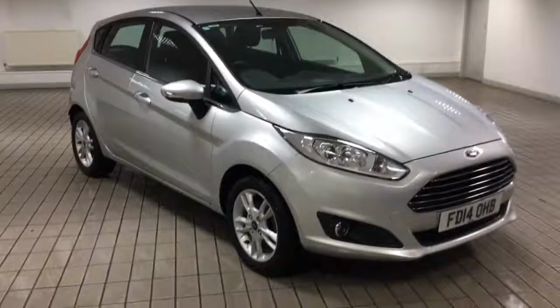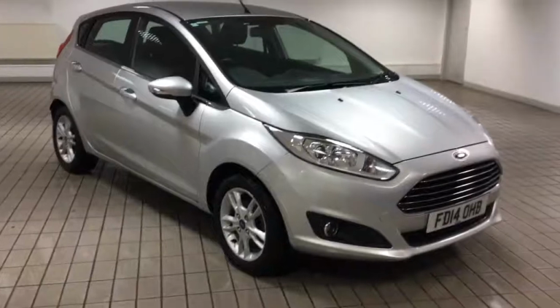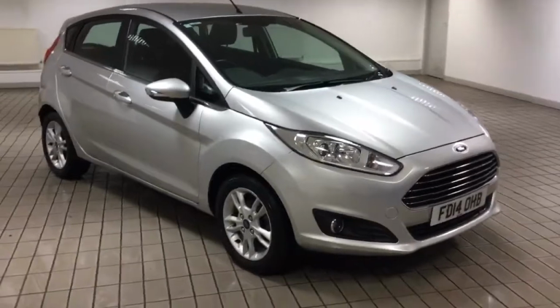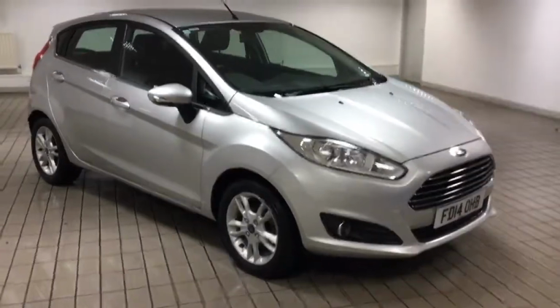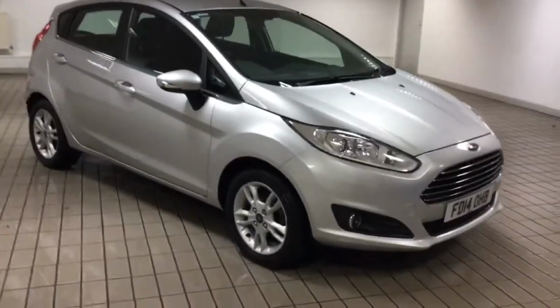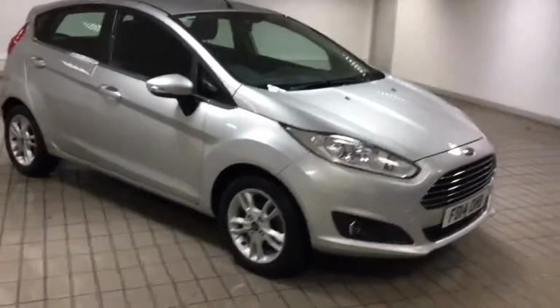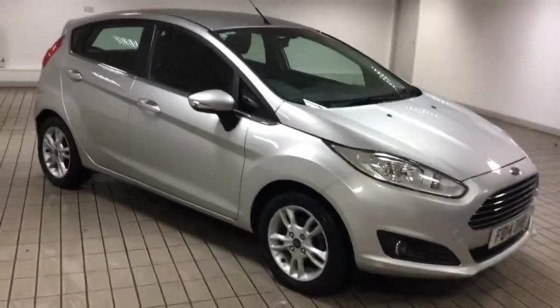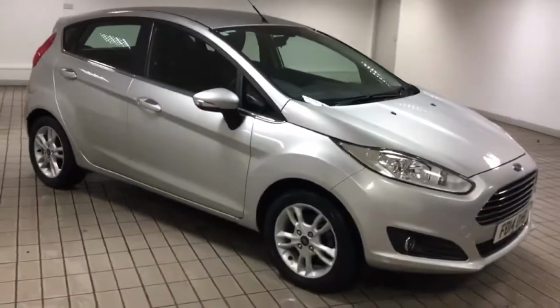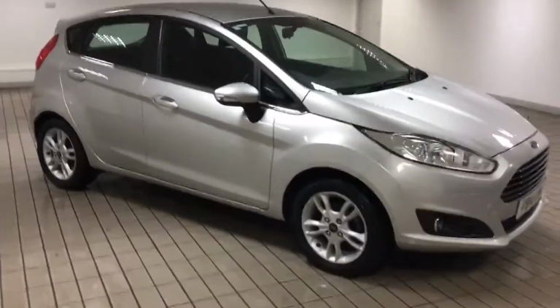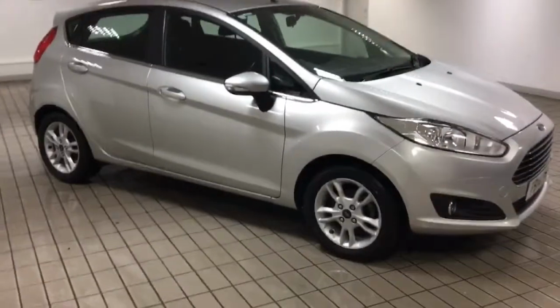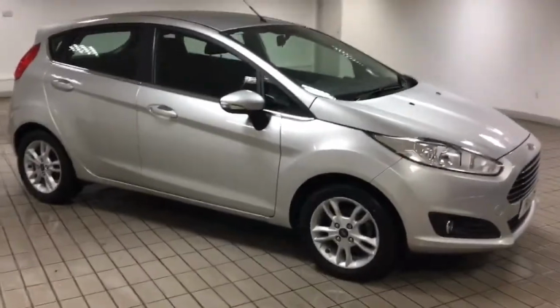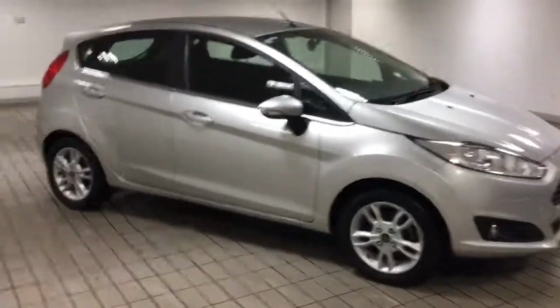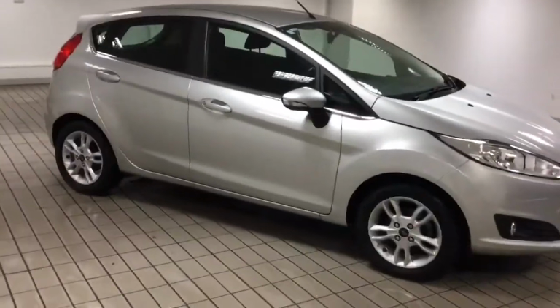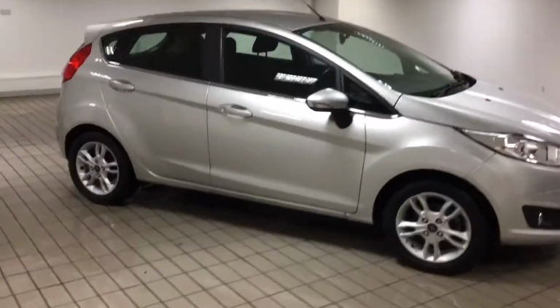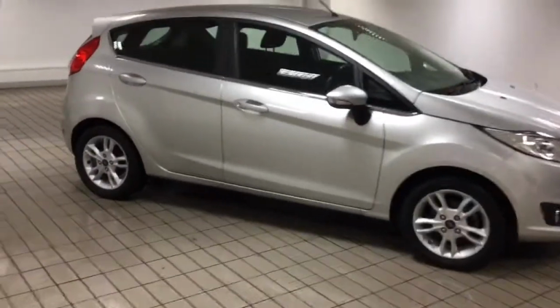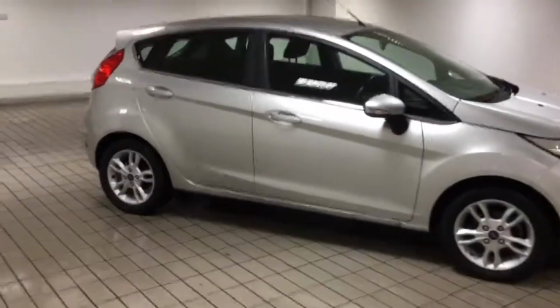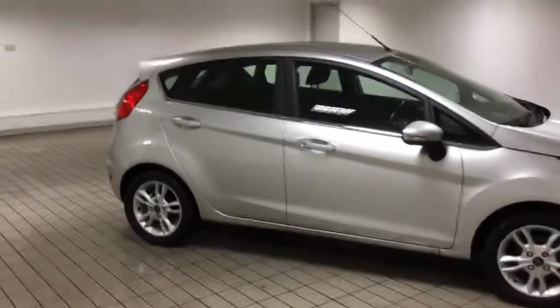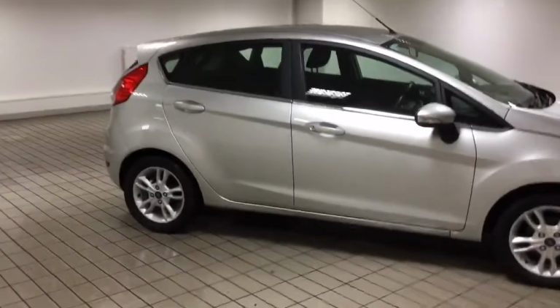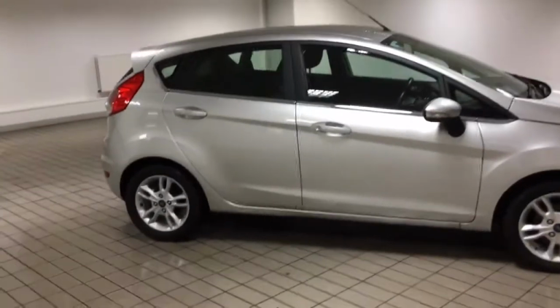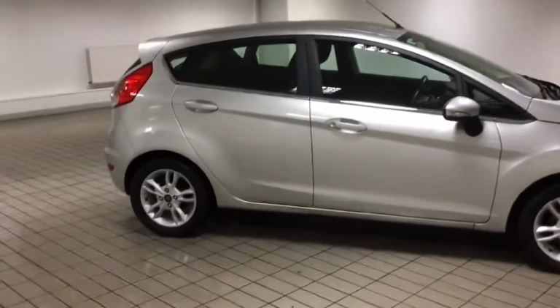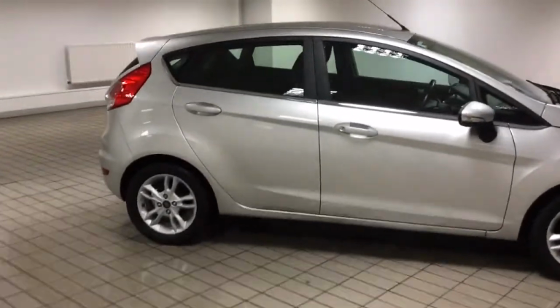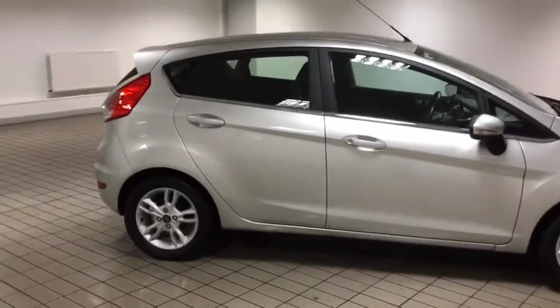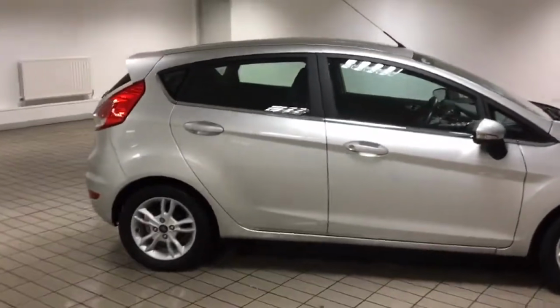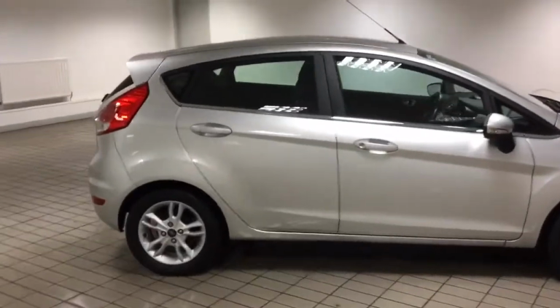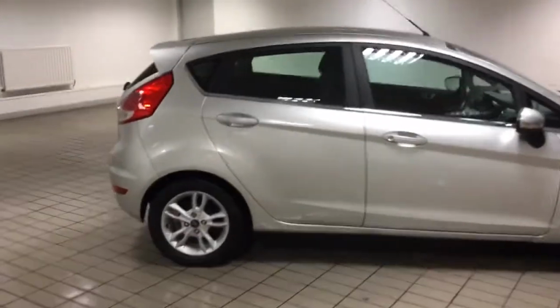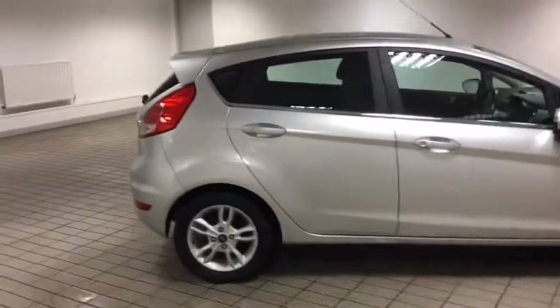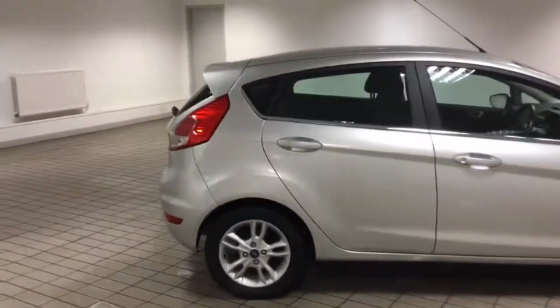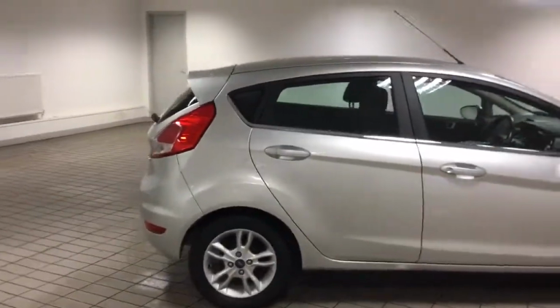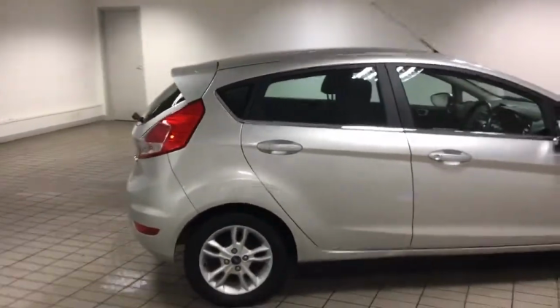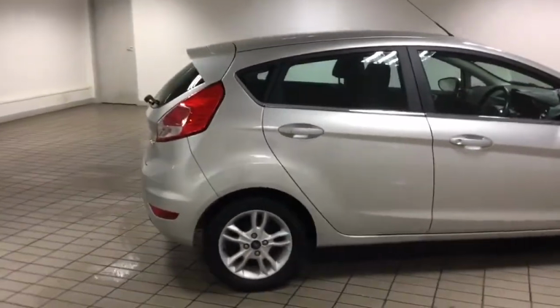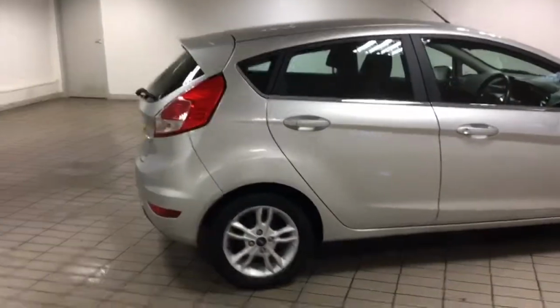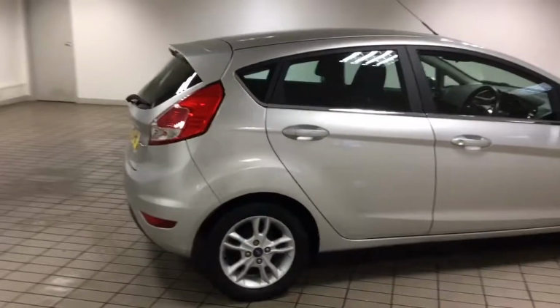Good morning and welcome to Sandcliffe in Hucknall. Here we have a lovely 14 plate, 1.25, 82 brake horsepower, ZTEC 5-door.